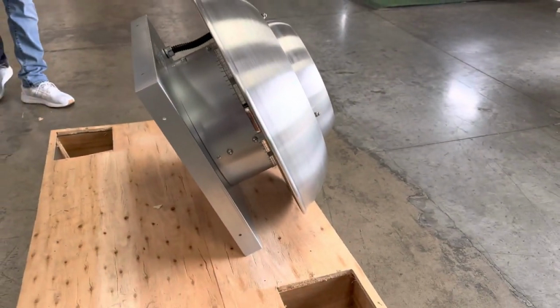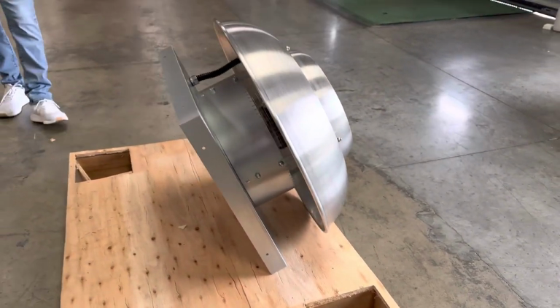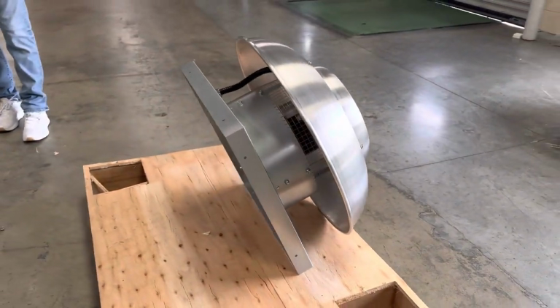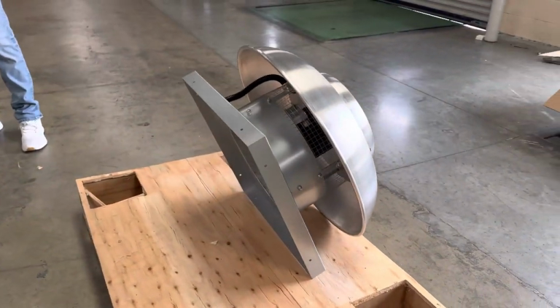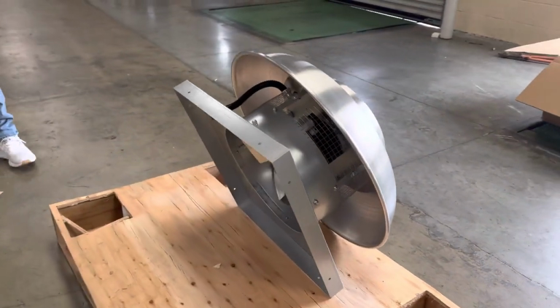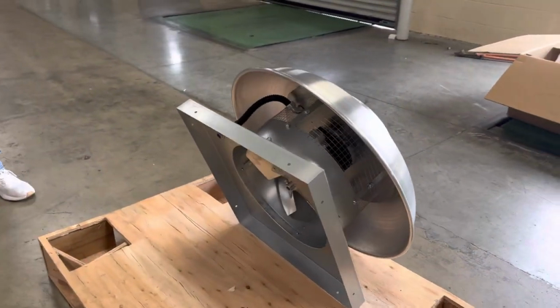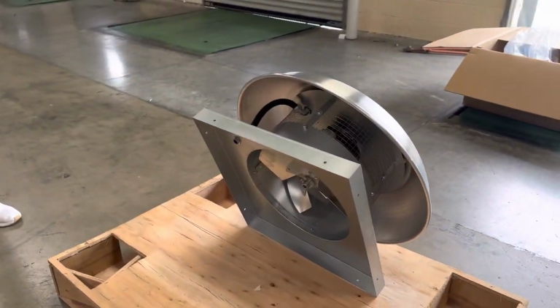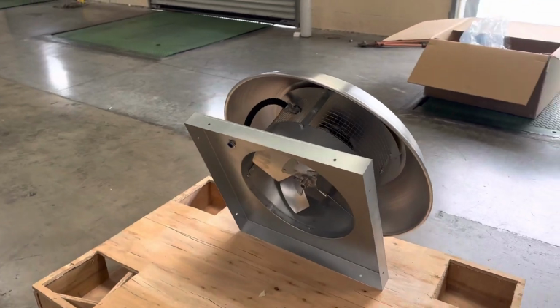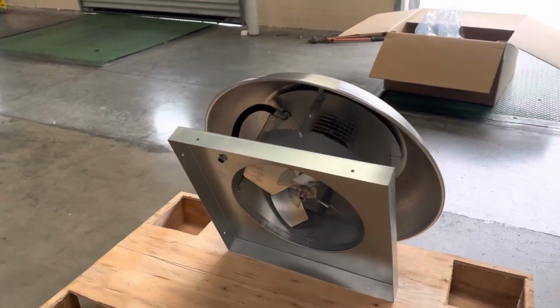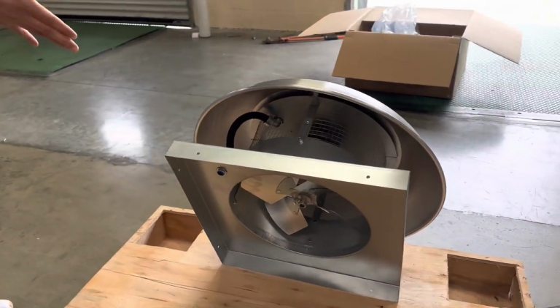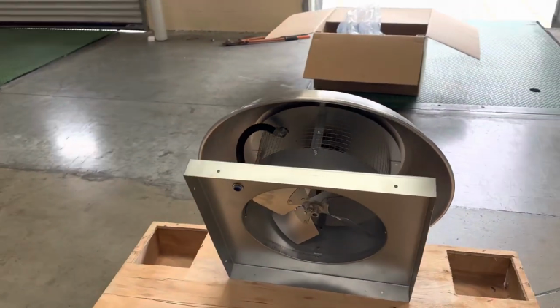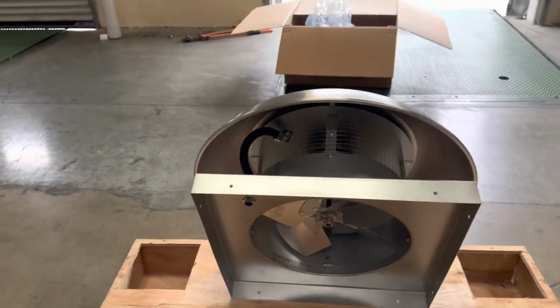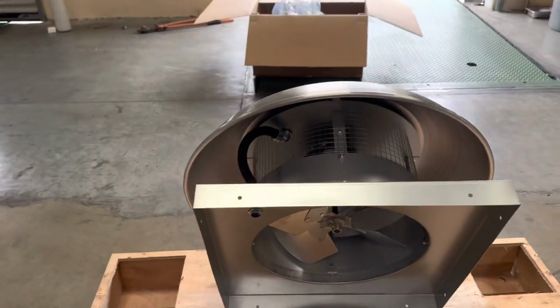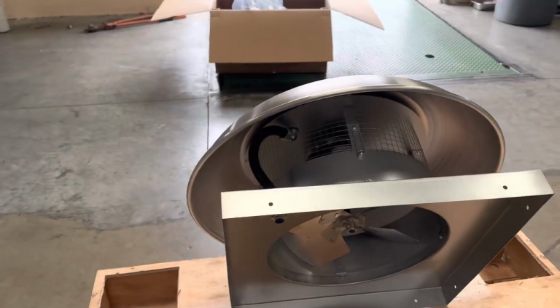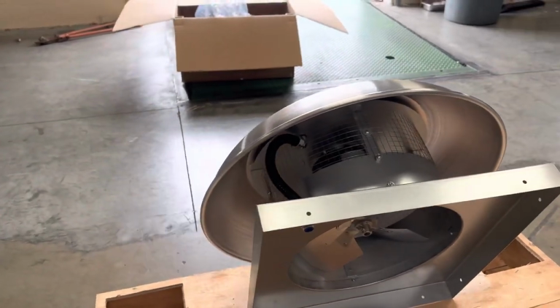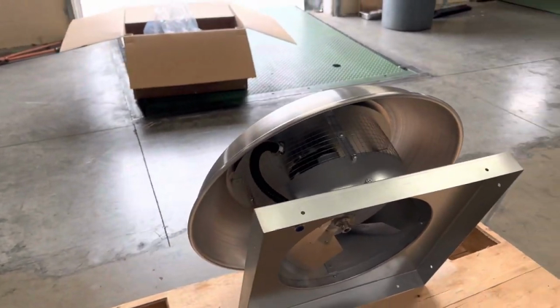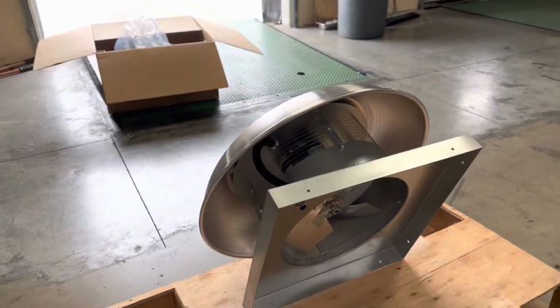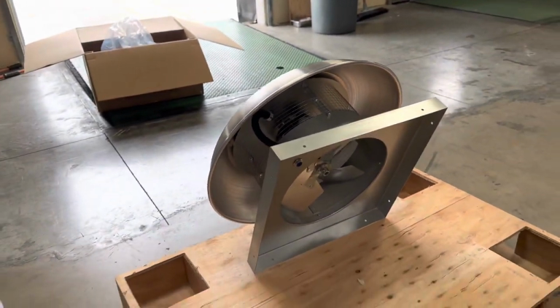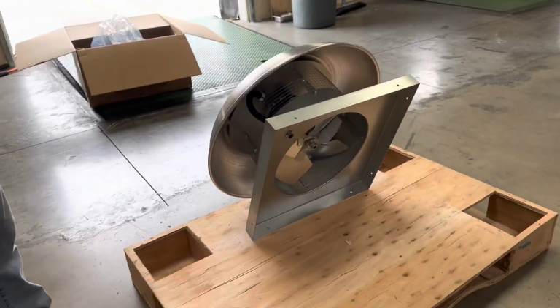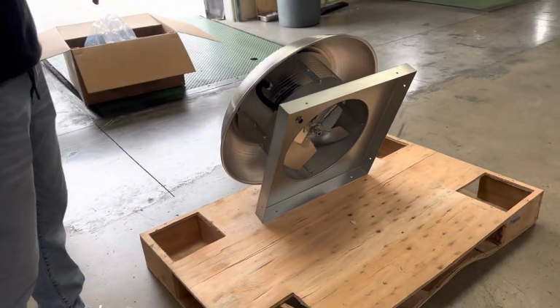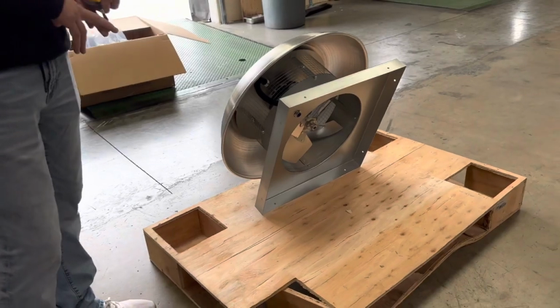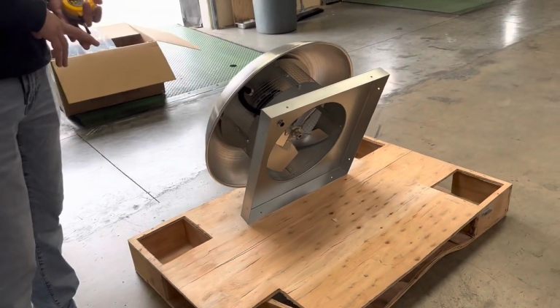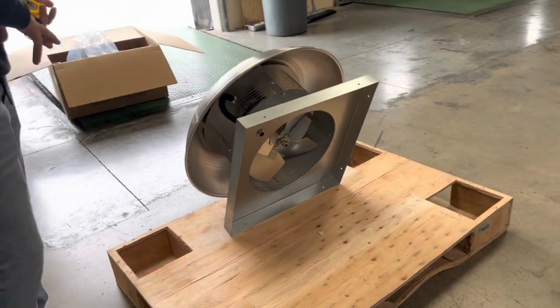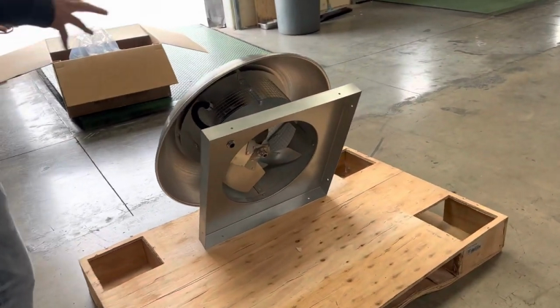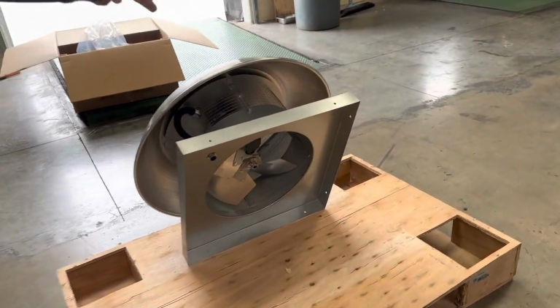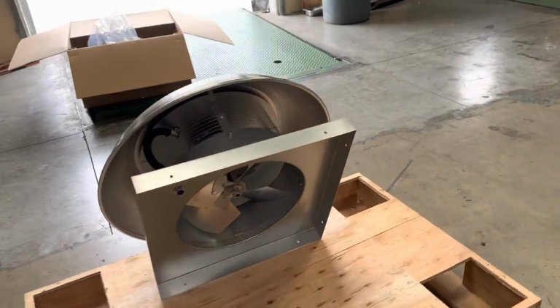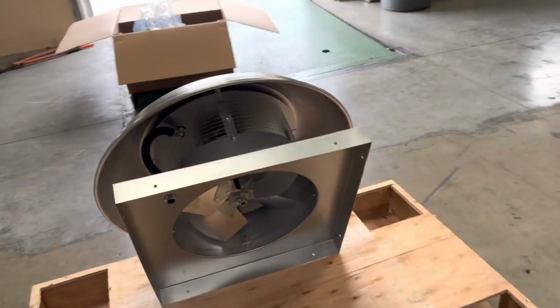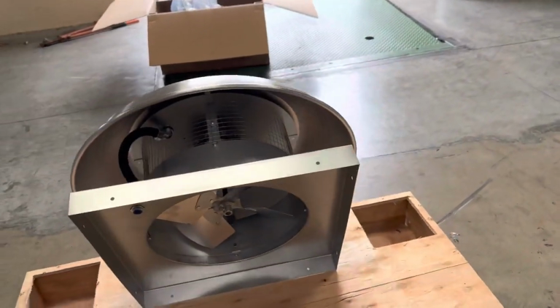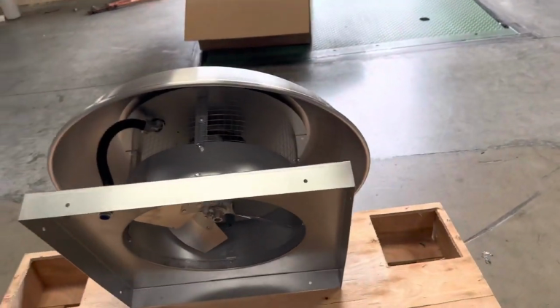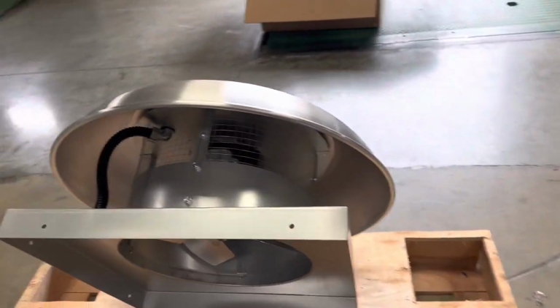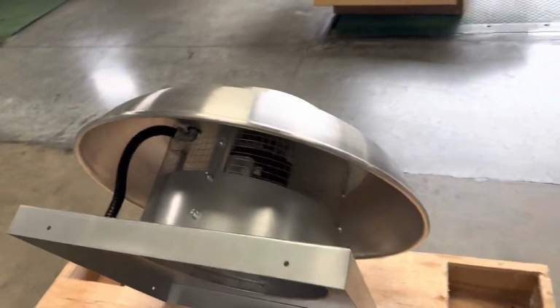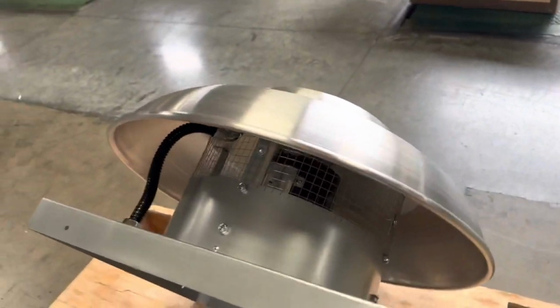This is going to be an exhaust fan for your hood. This one is going to be good for four, five, and six foot hoods. You can use this for your food truck, or you can use this for your restaurant business.